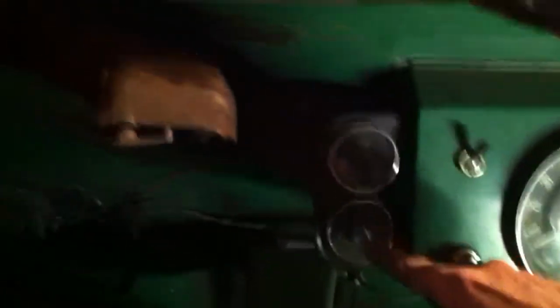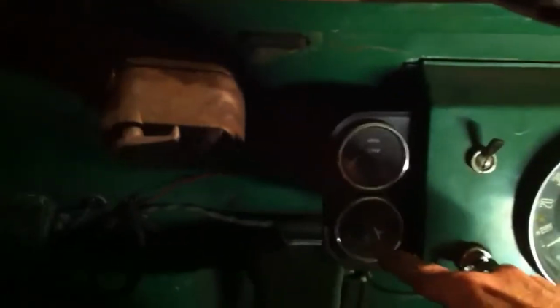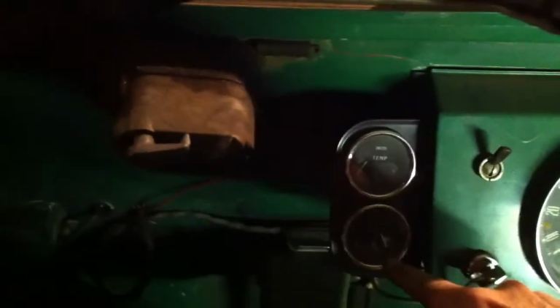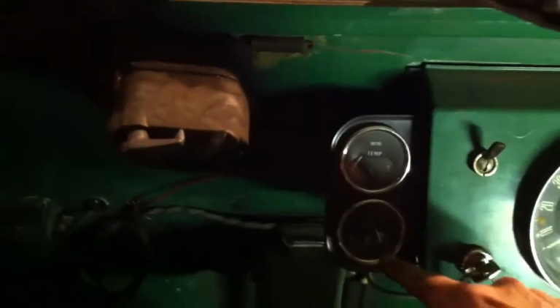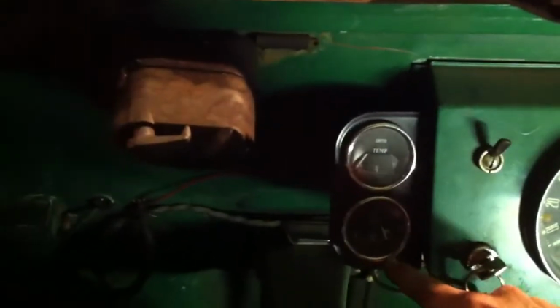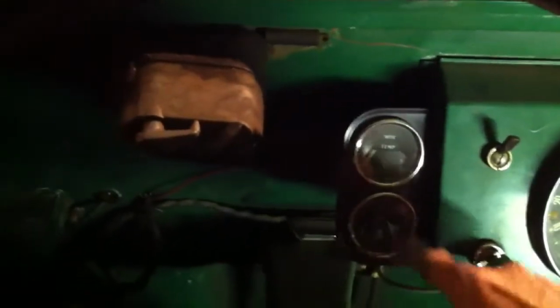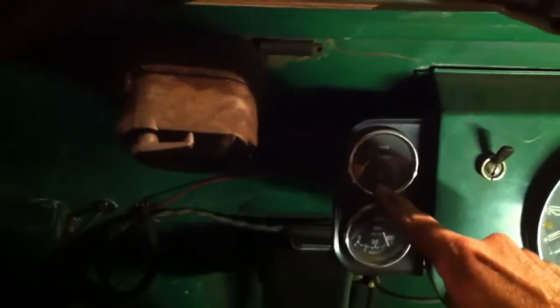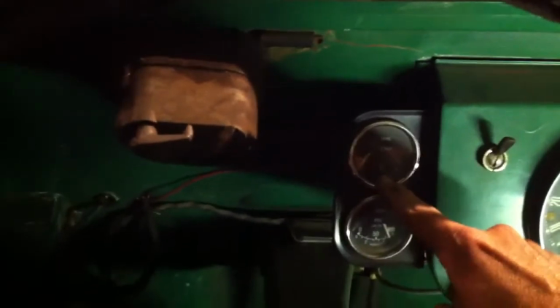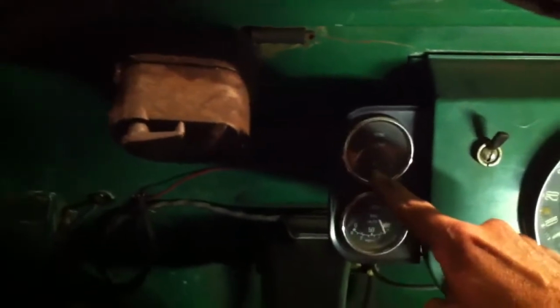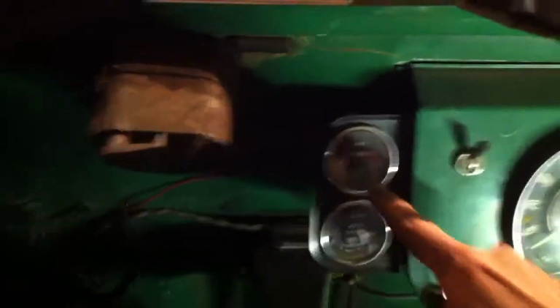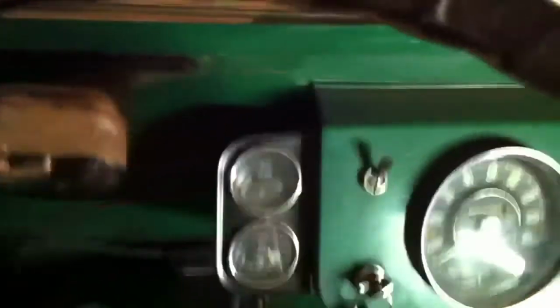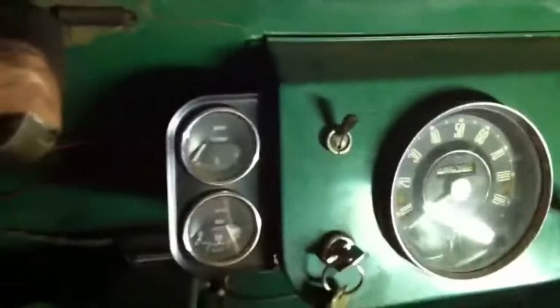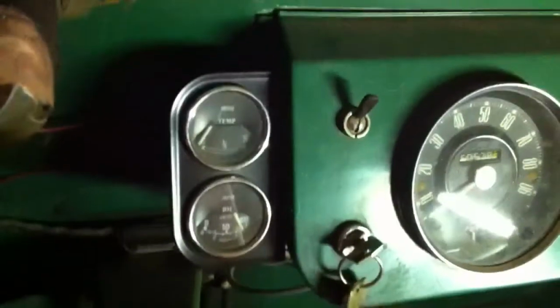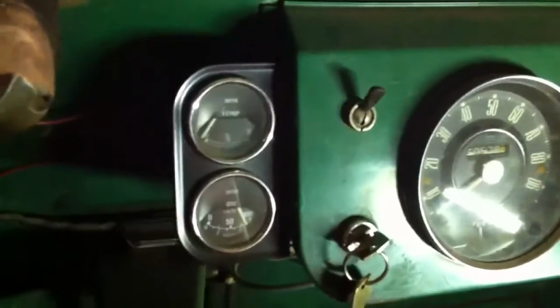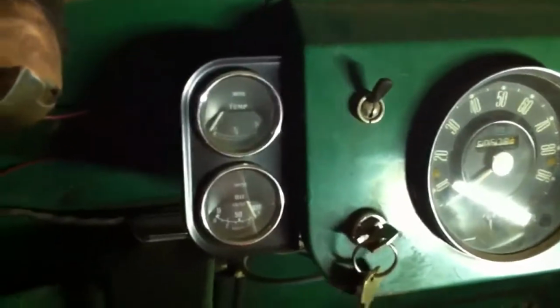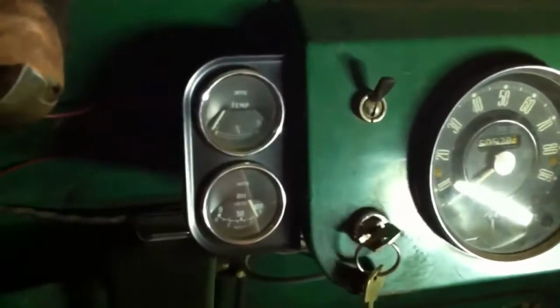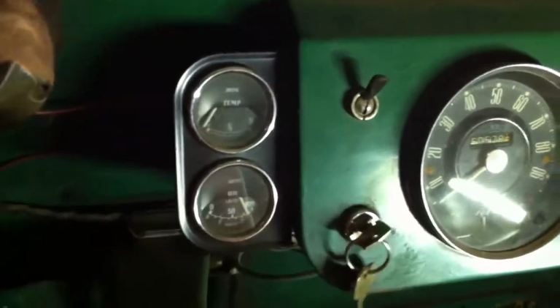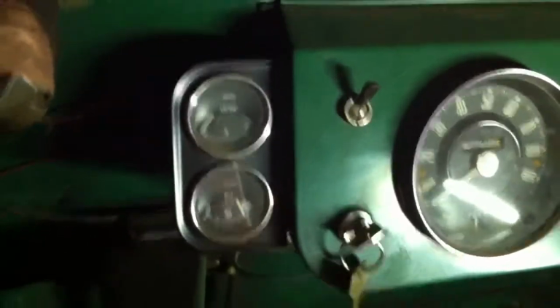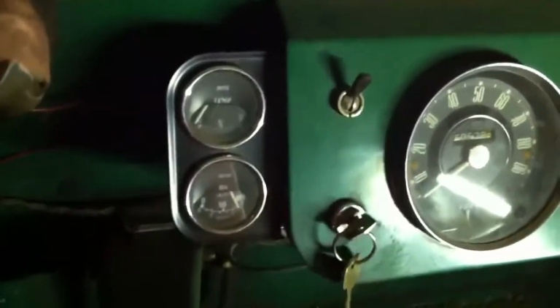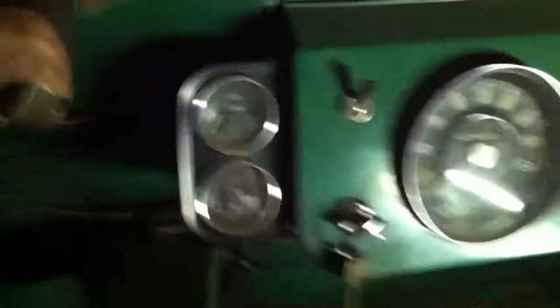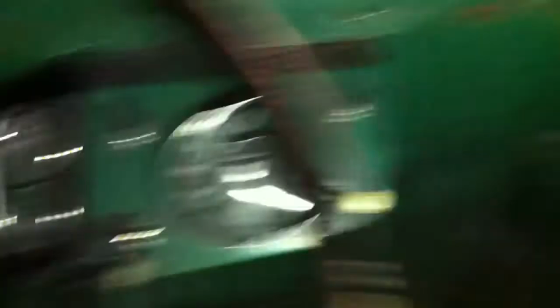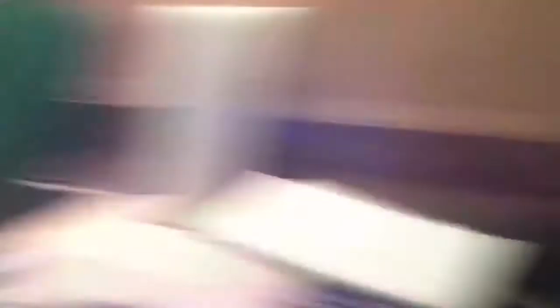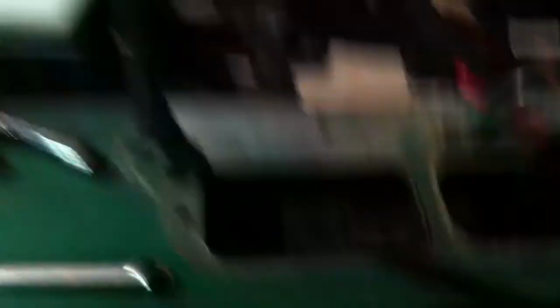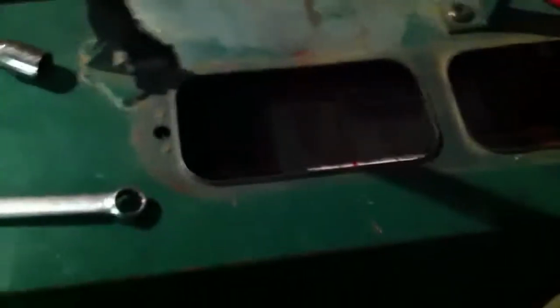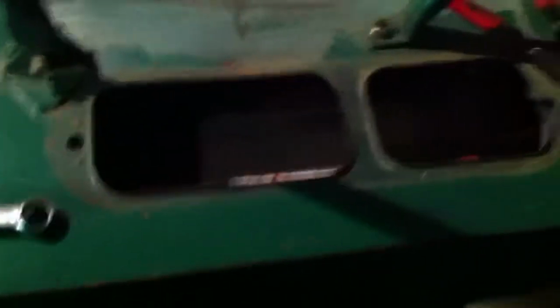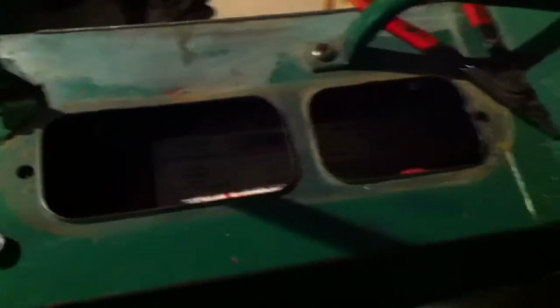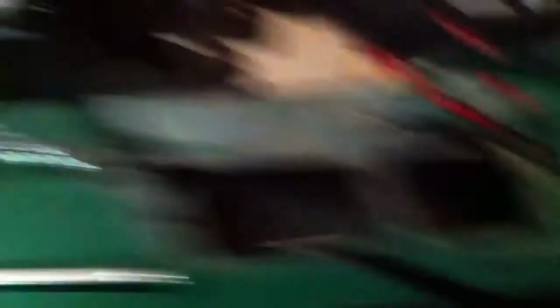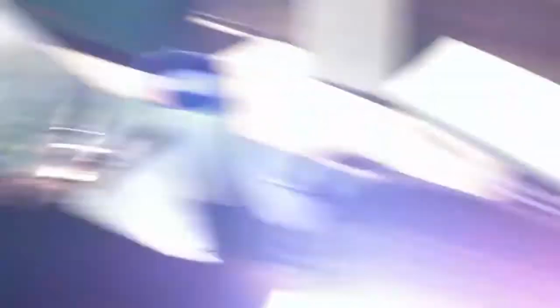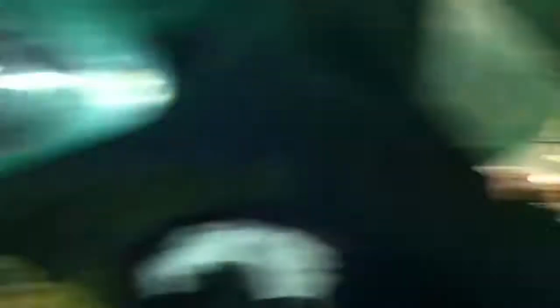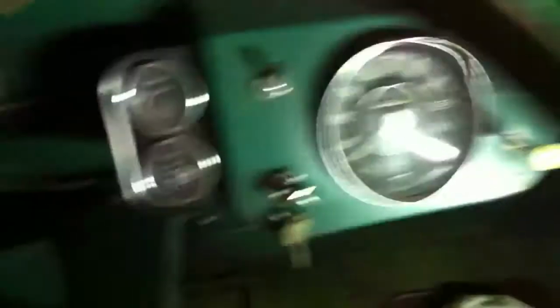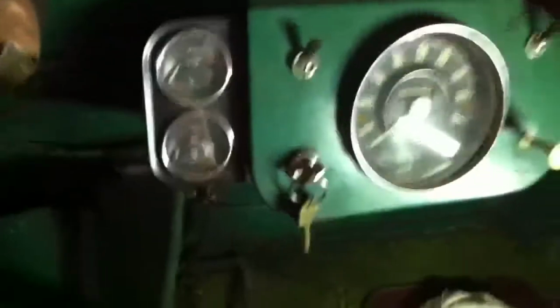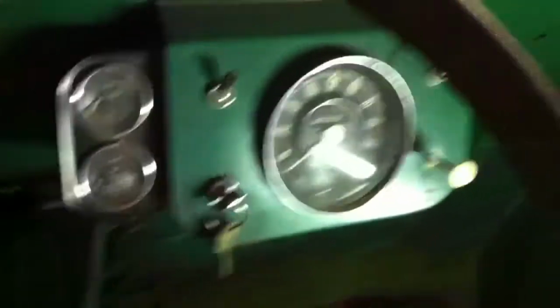Our oil pressure is of course a mechanical gauge, and the temperature is still reading cold. Seemingly no adverse effect from the reversal of our battery — we're looking good.